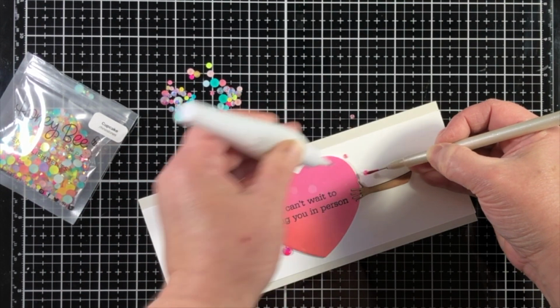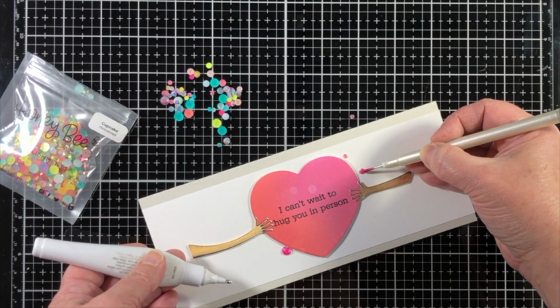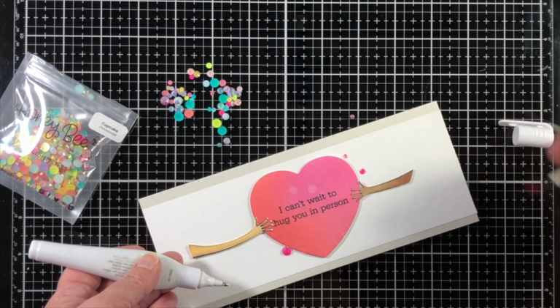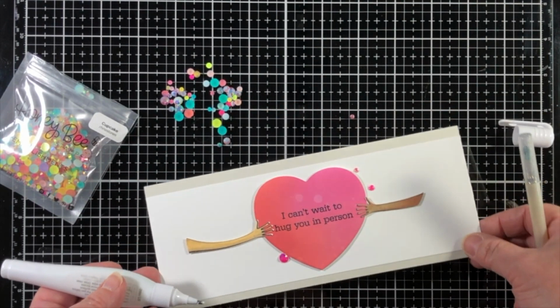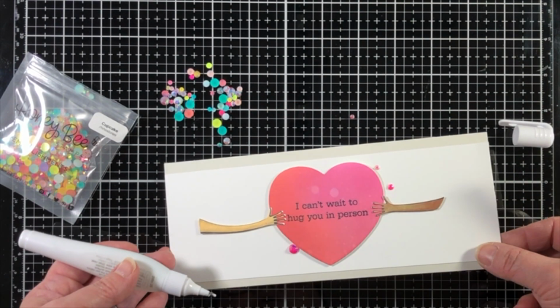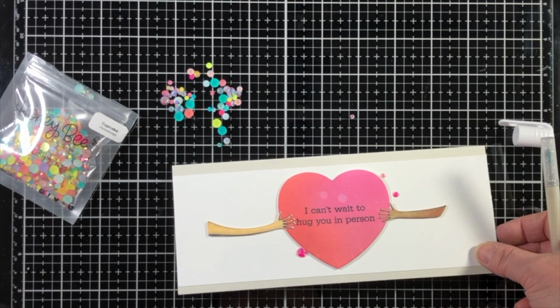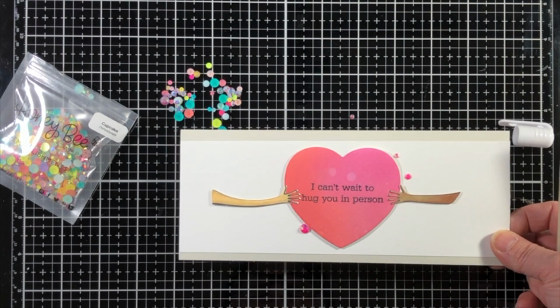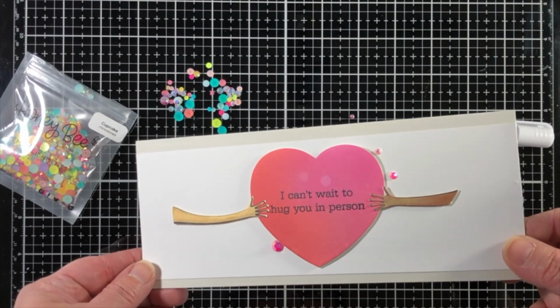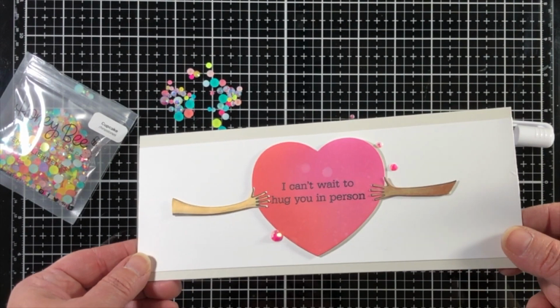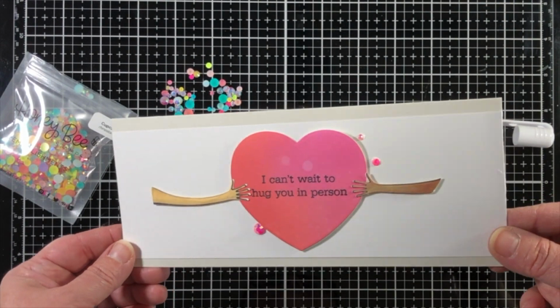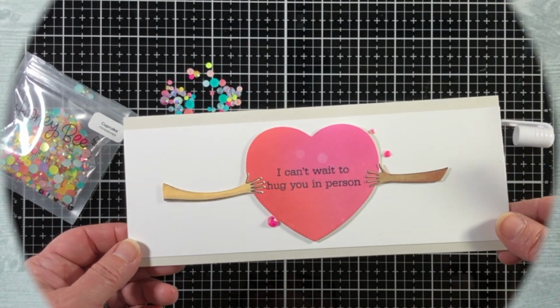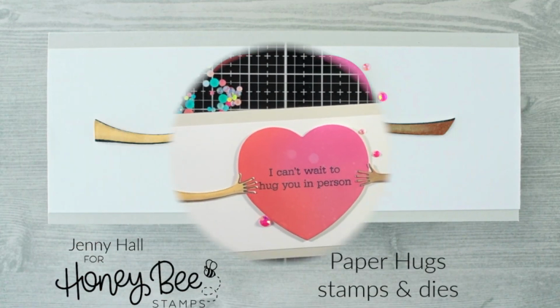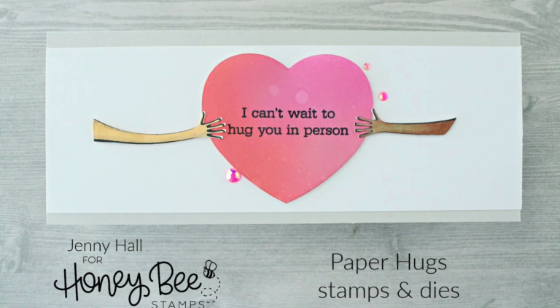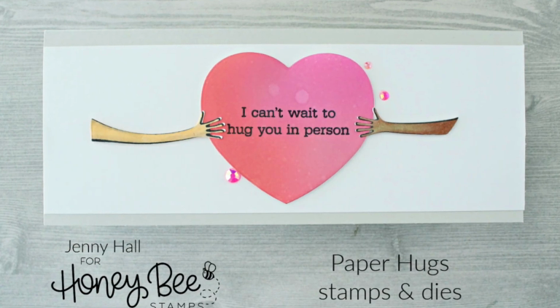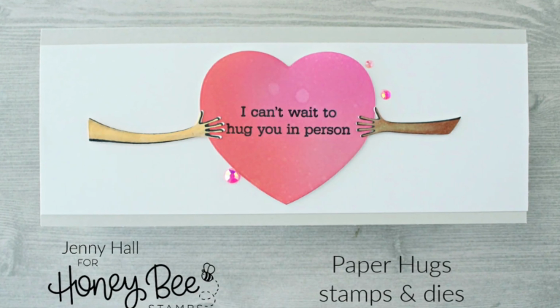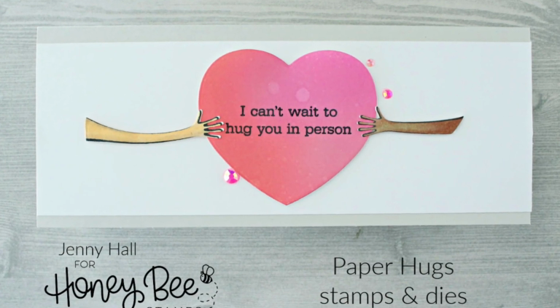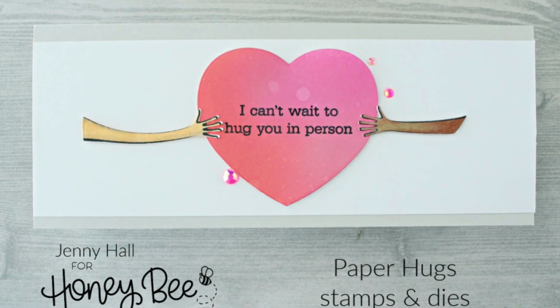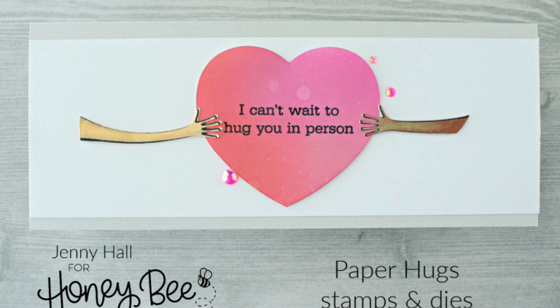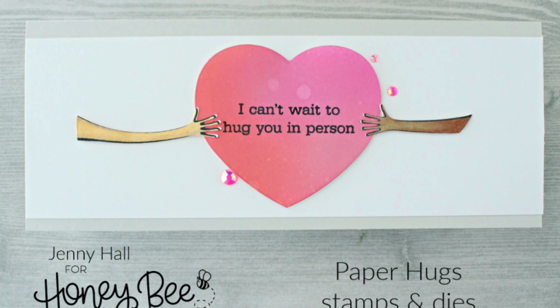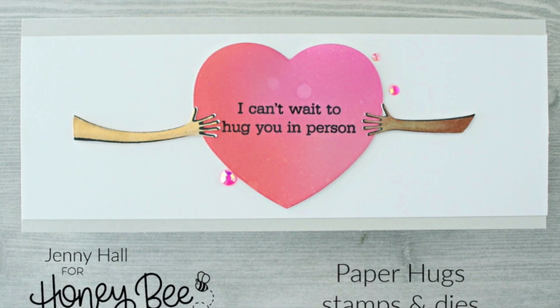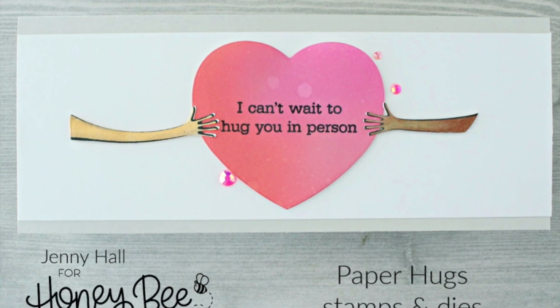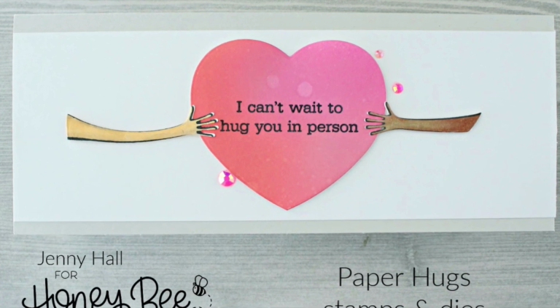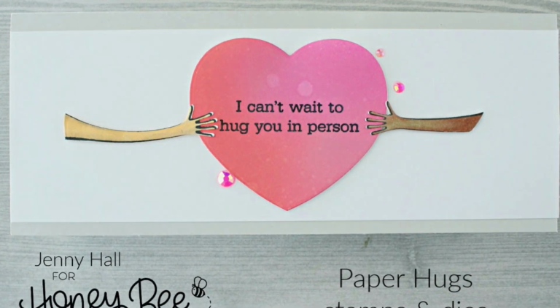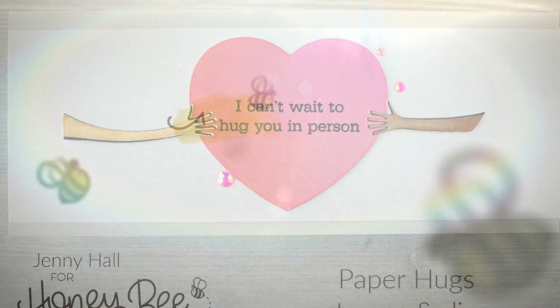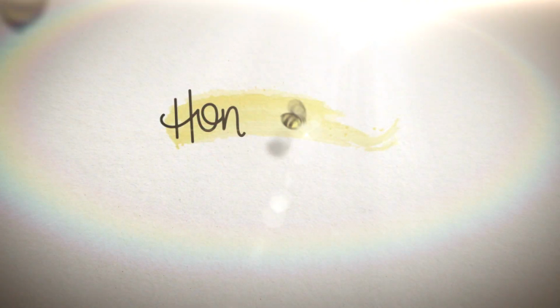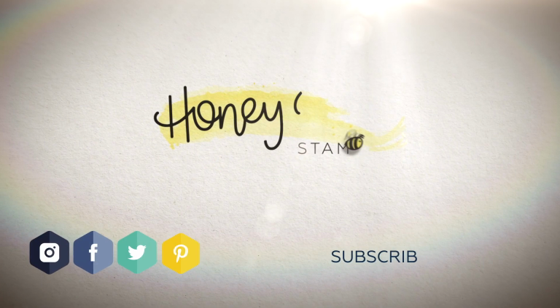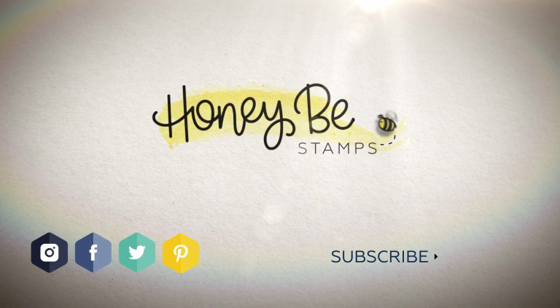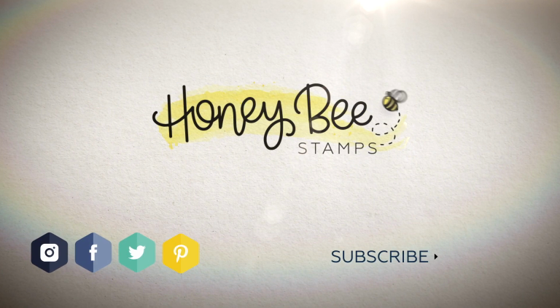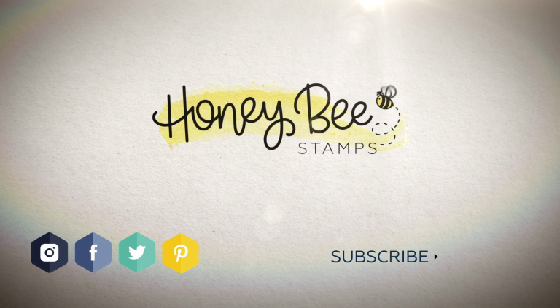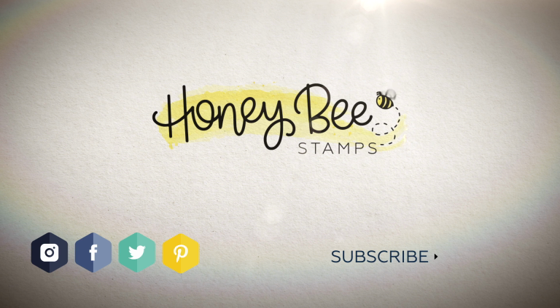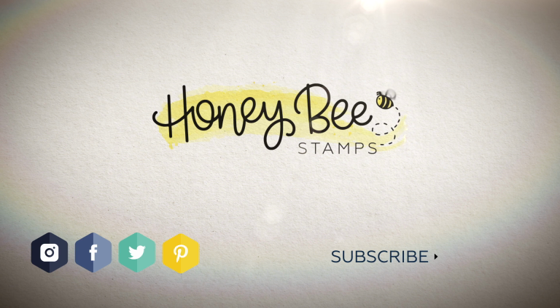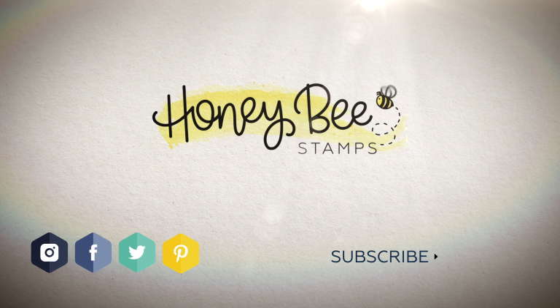Thank you so much for joining this video with Honey Bee Stamps and we hope that you like this stamp set. It is for a fundraiser so visit the Honey Bee website and support your favorite cause.